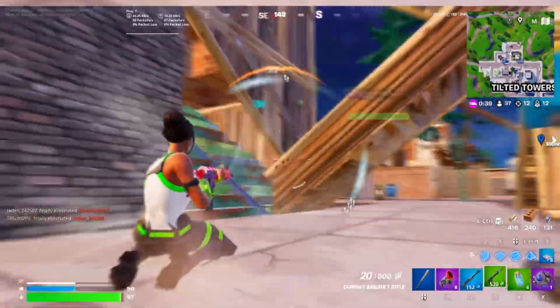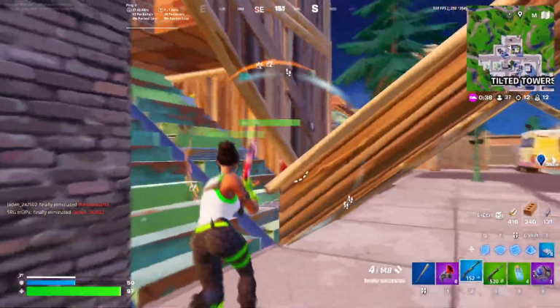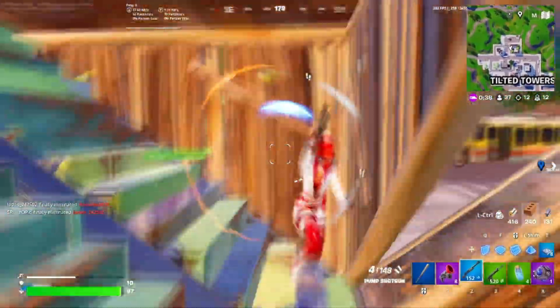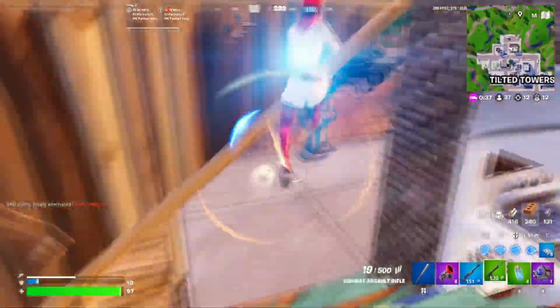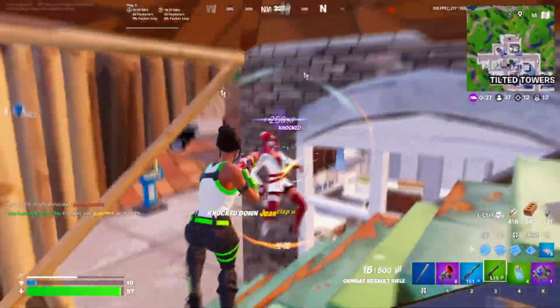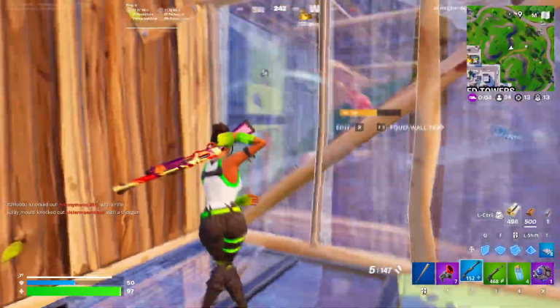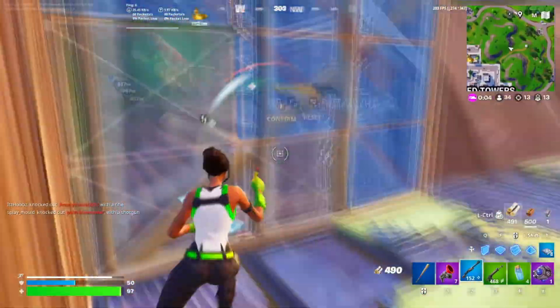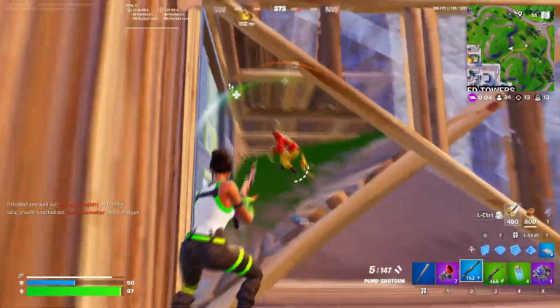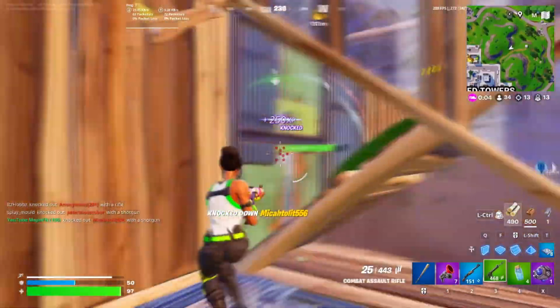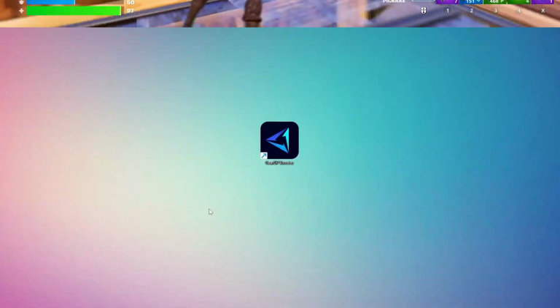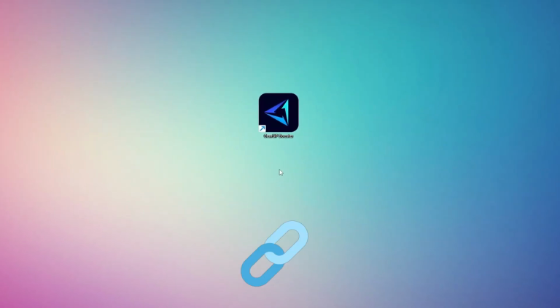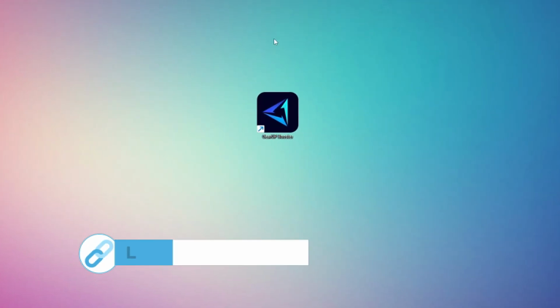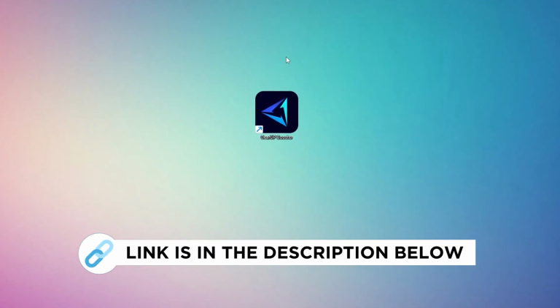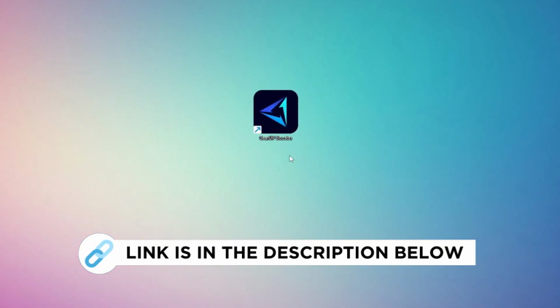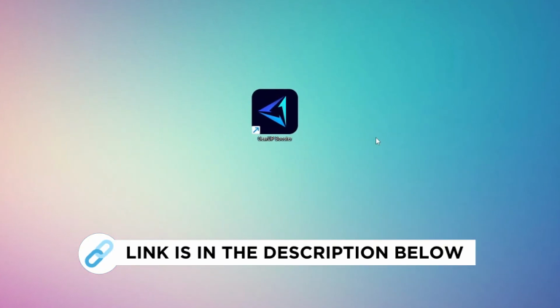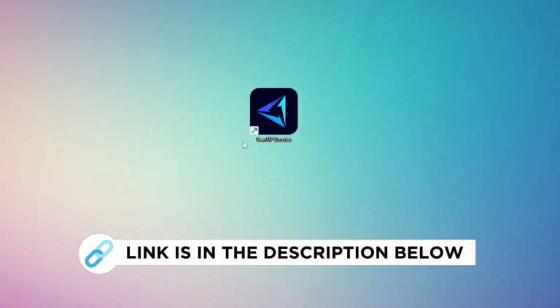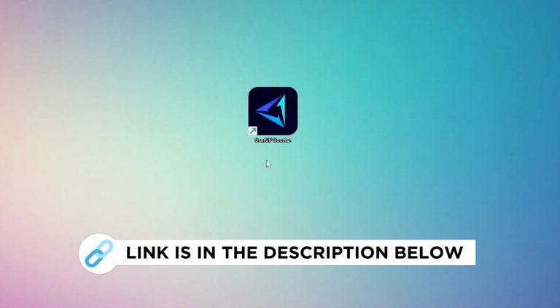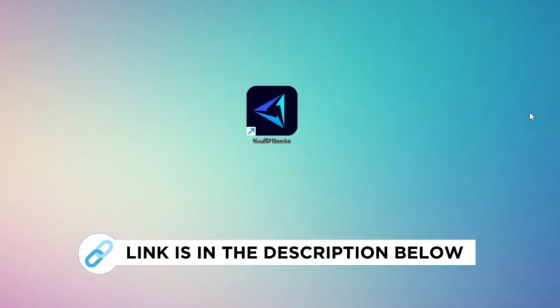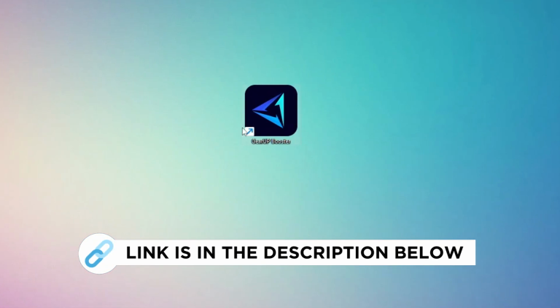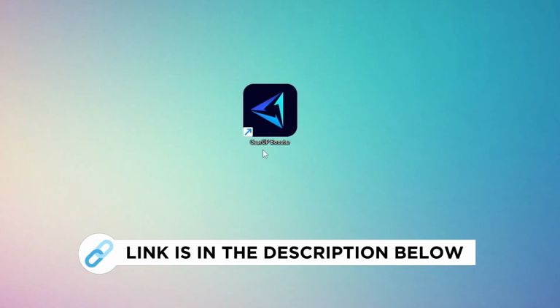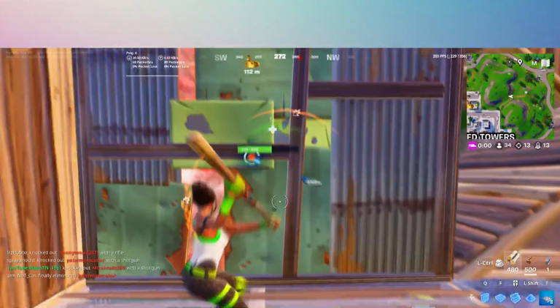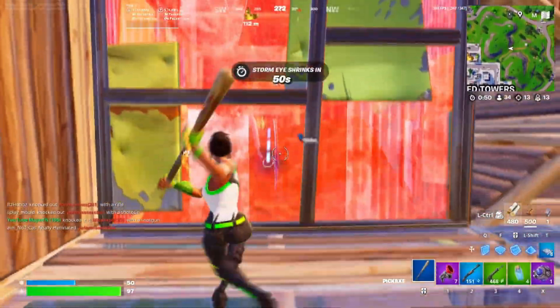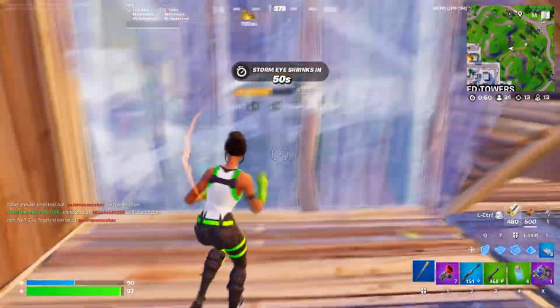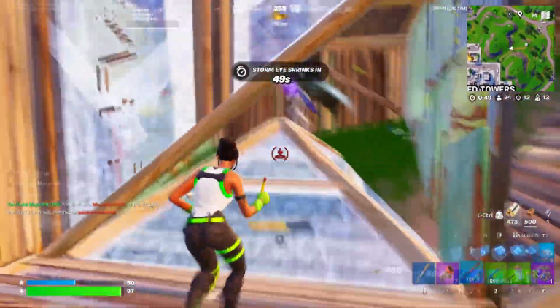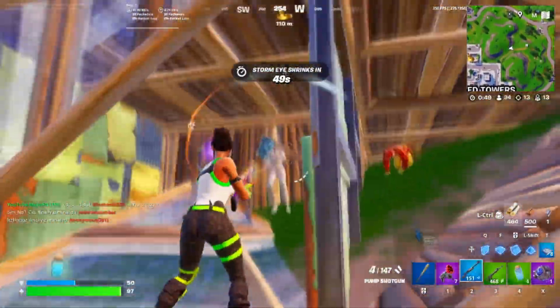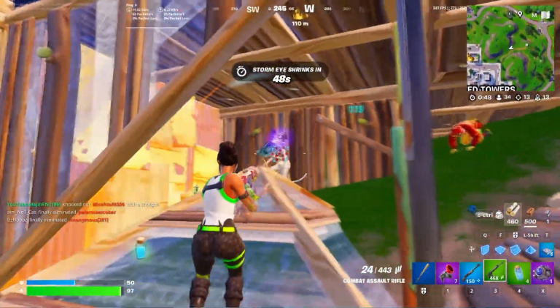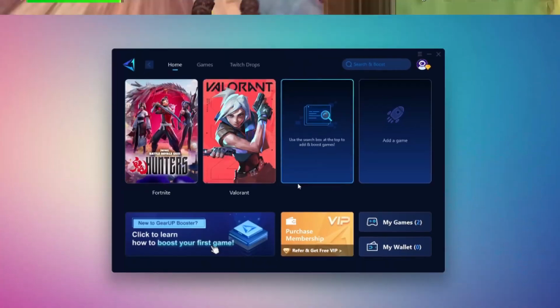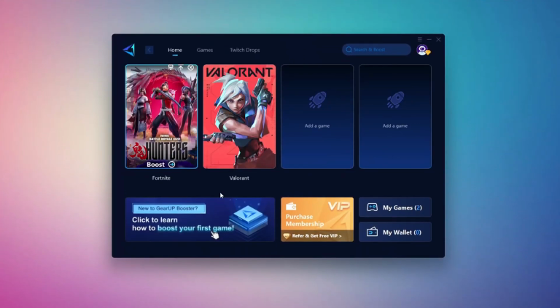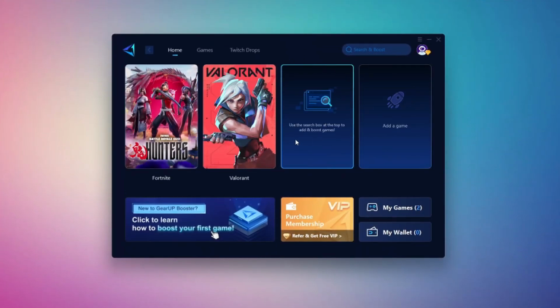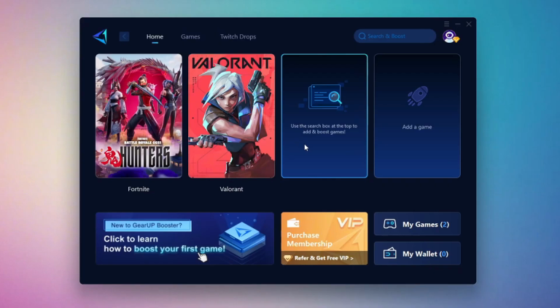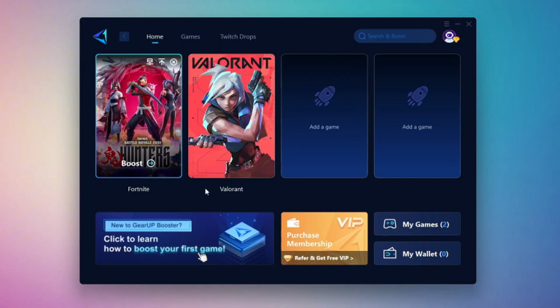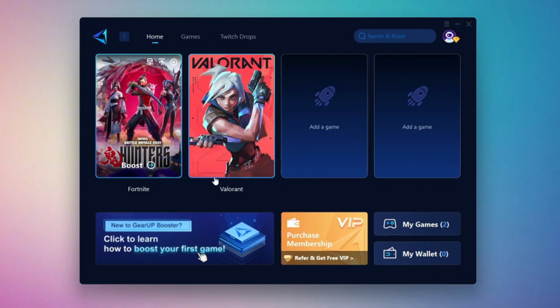Now I'm going to show you the best tool to get stable ping while gaming. Download the Gear Up Booster tool from the official website using the link in the description. After downloading, install it on your PC. Once installed, you'll see the Gear Up Booster interface.